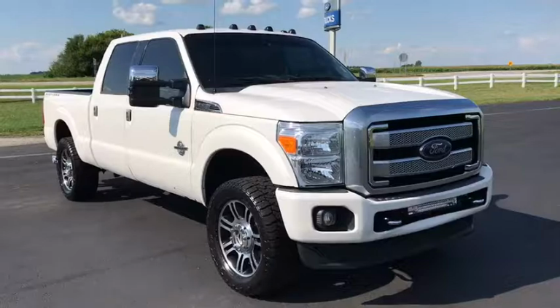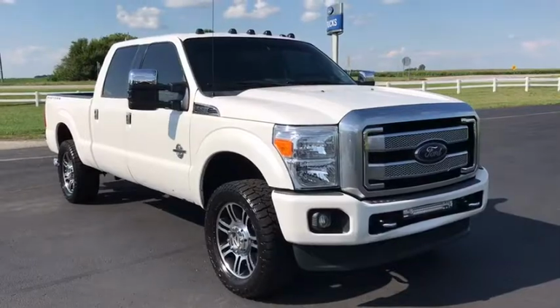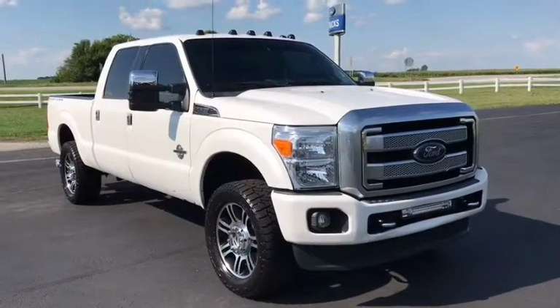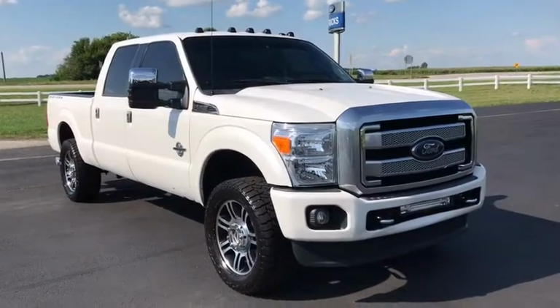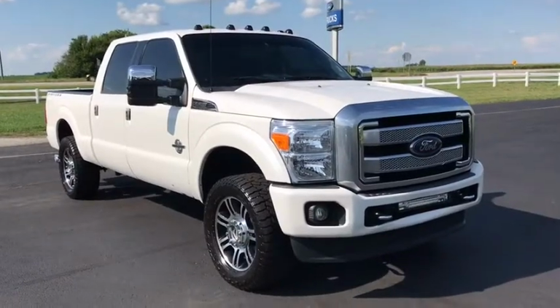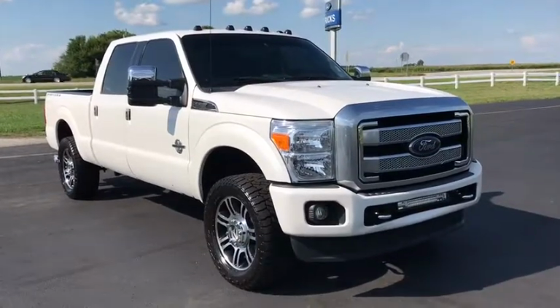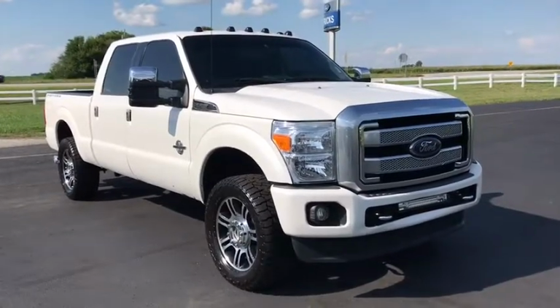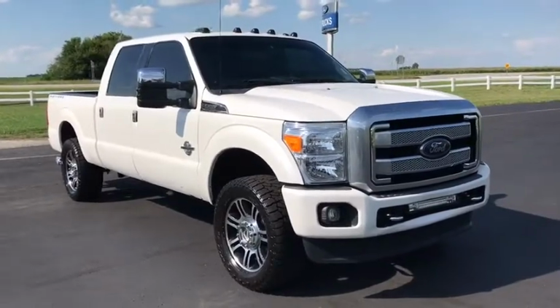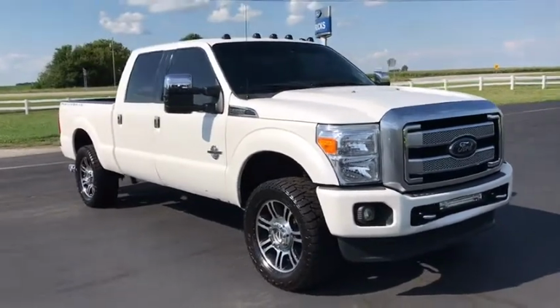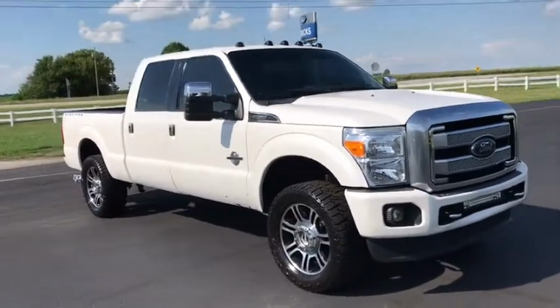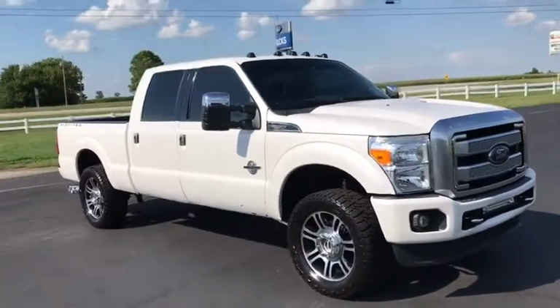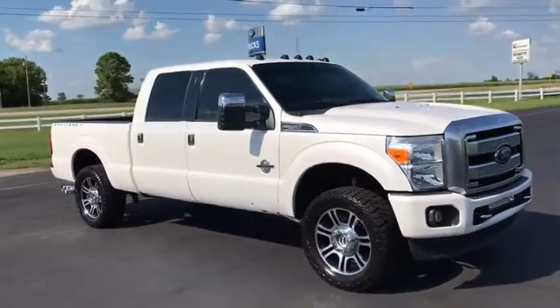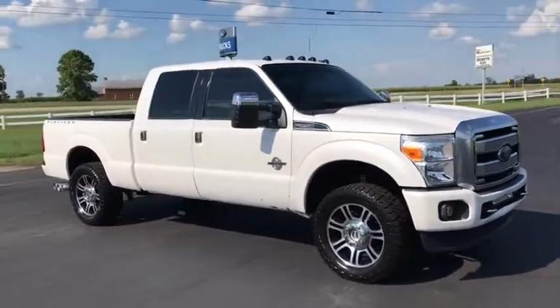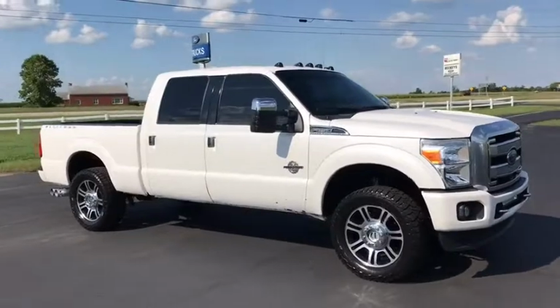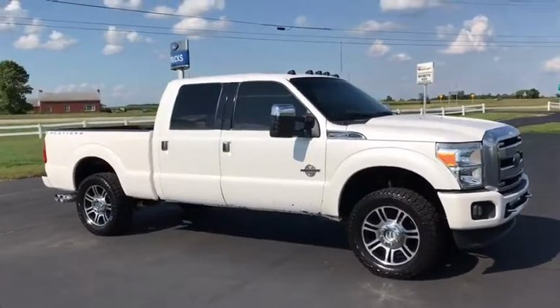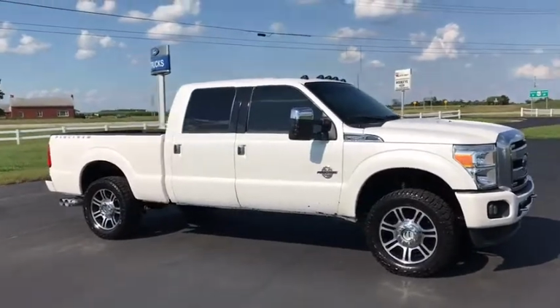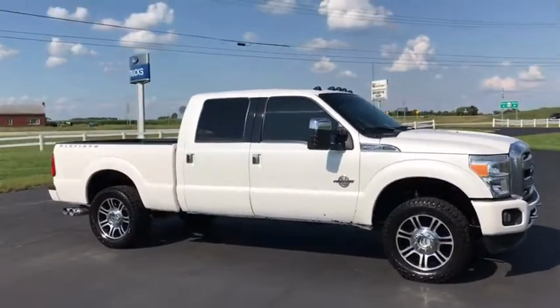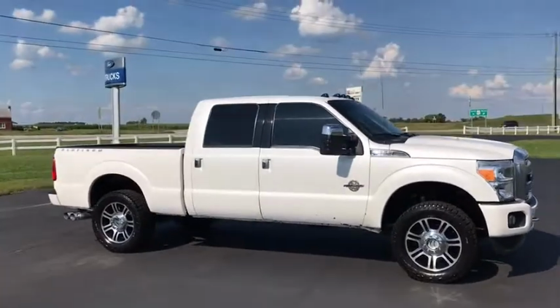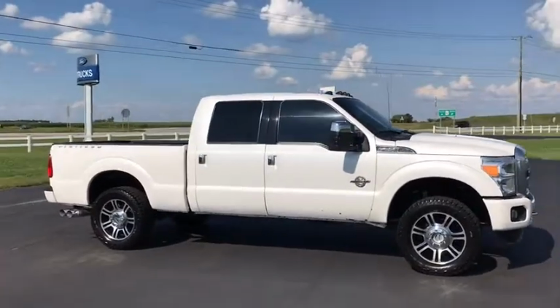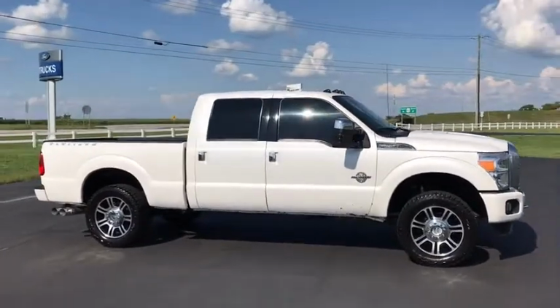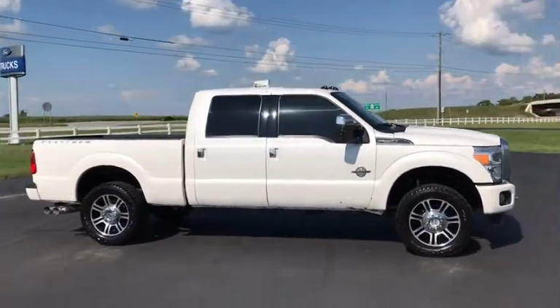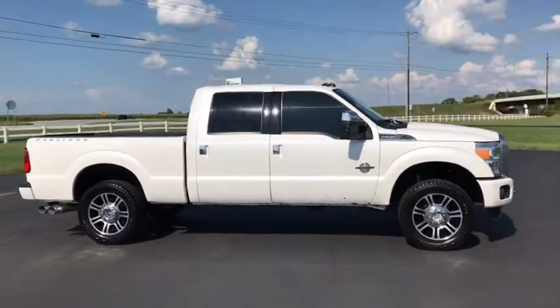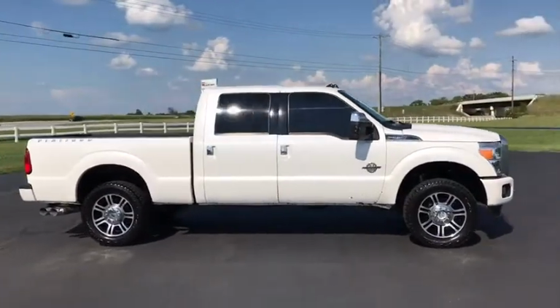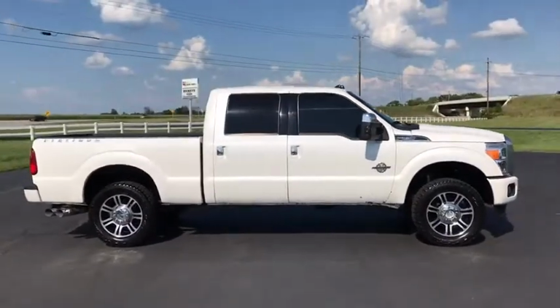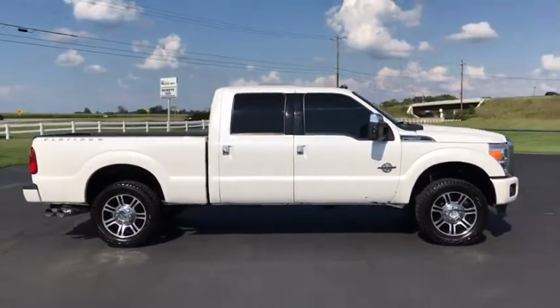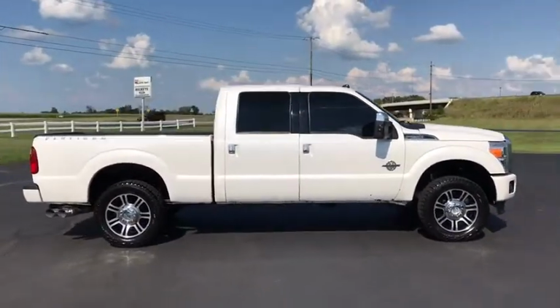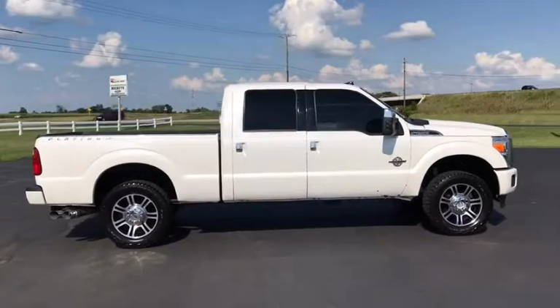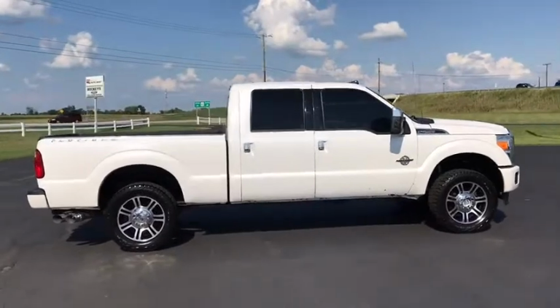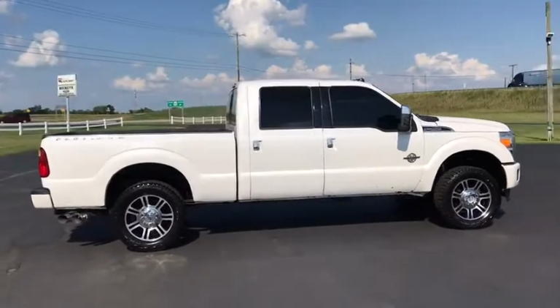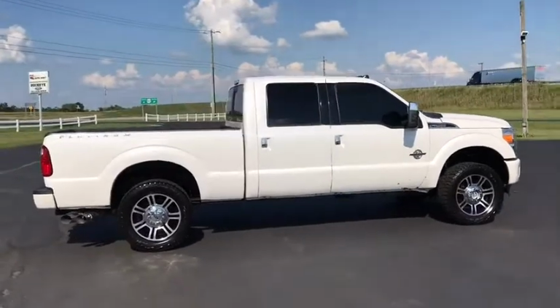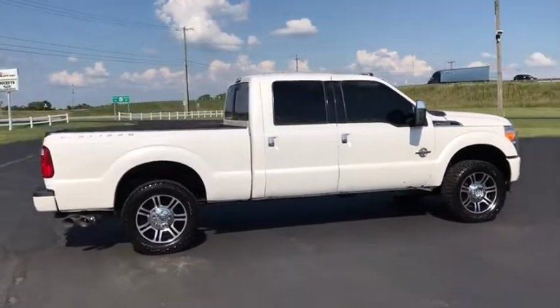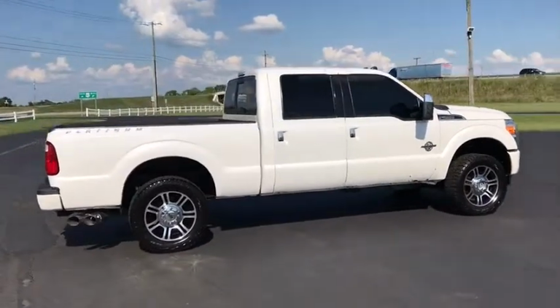We are pleased to show you the 2015 Ford F-250 Super Duty. Head-to-head fuel efficiency, head-to-head towing, head-to-head torque. Ford F-250 Super Duty.